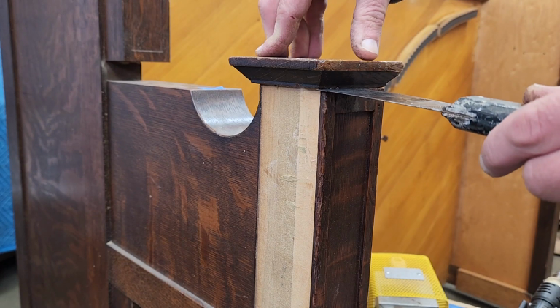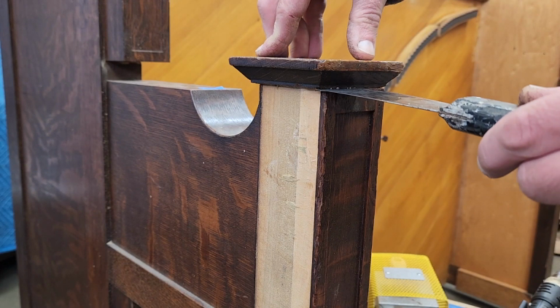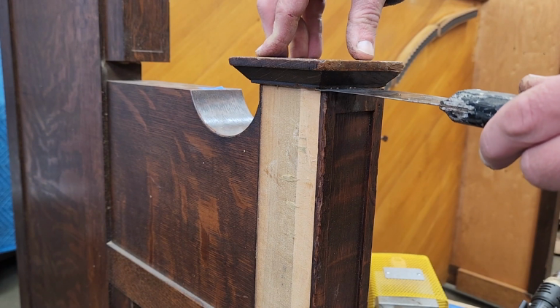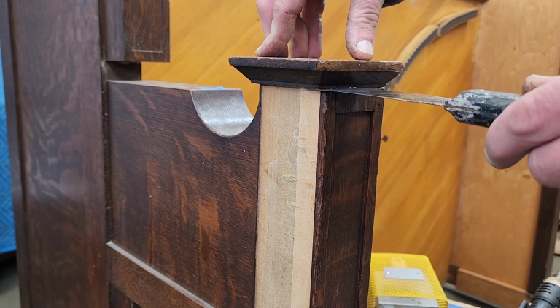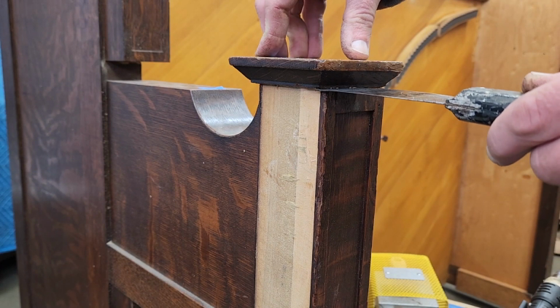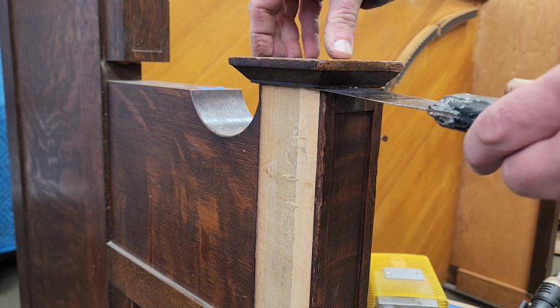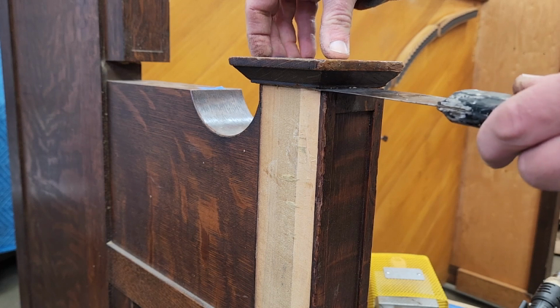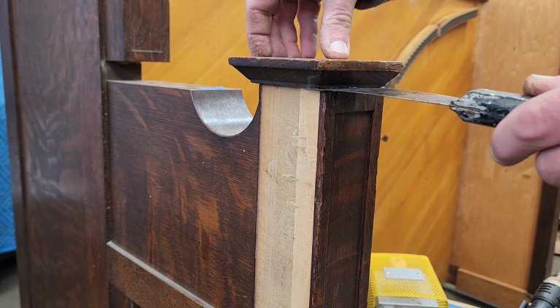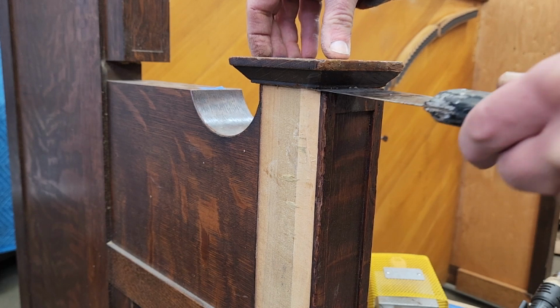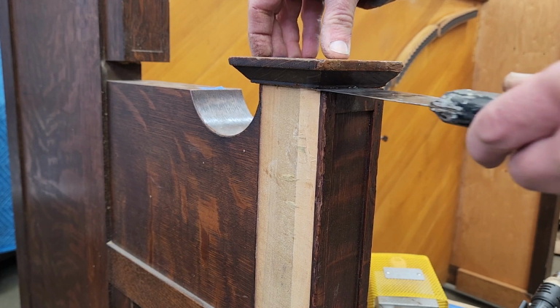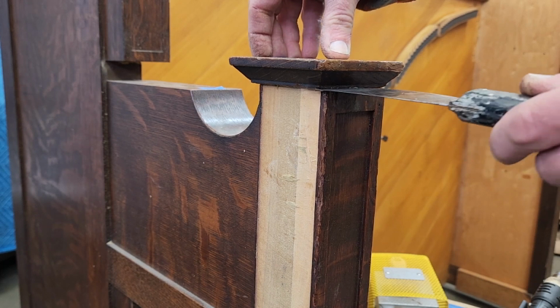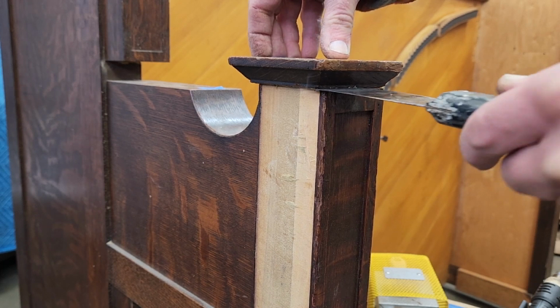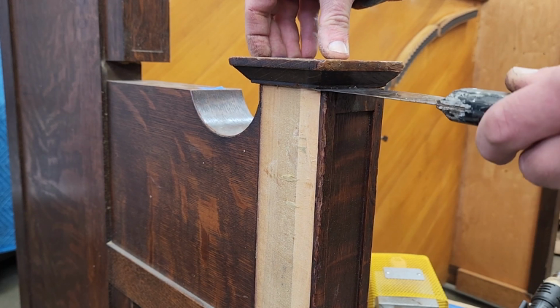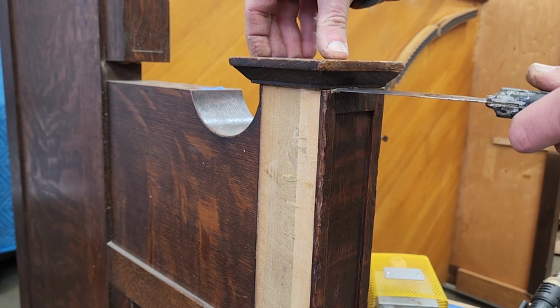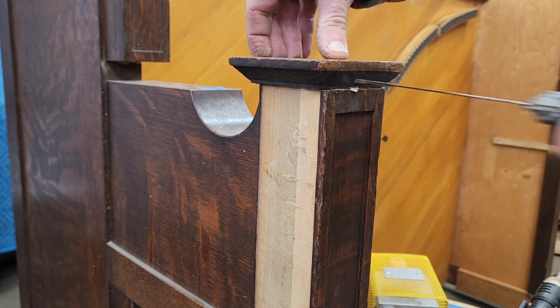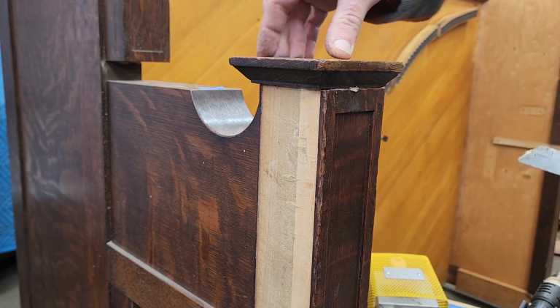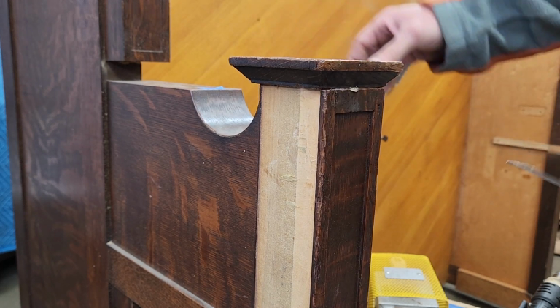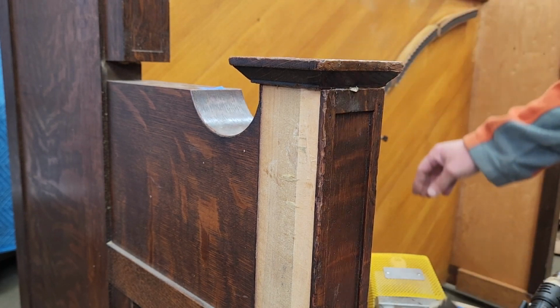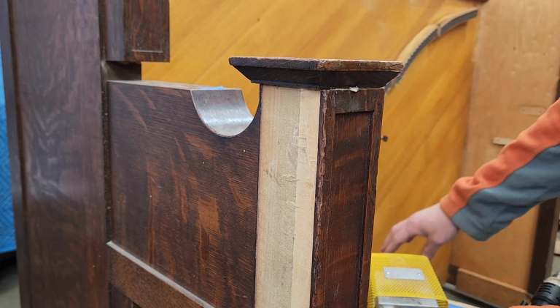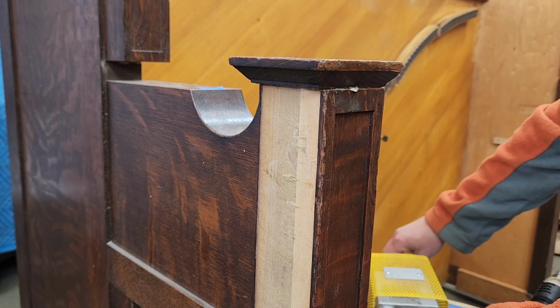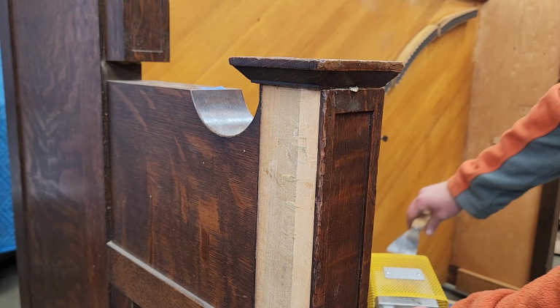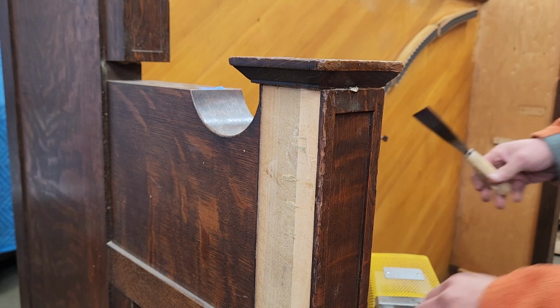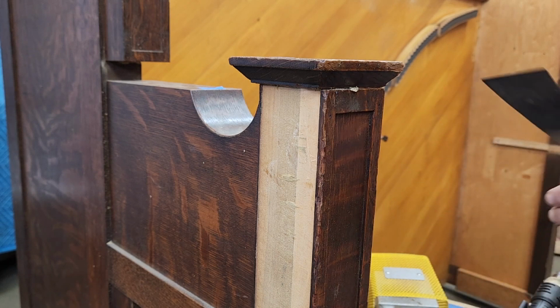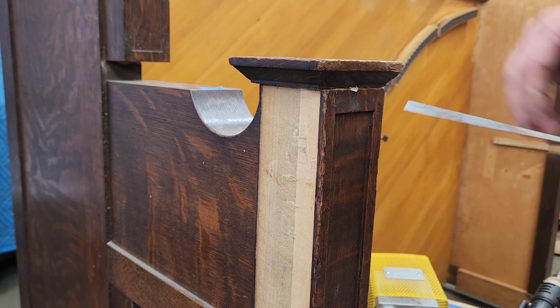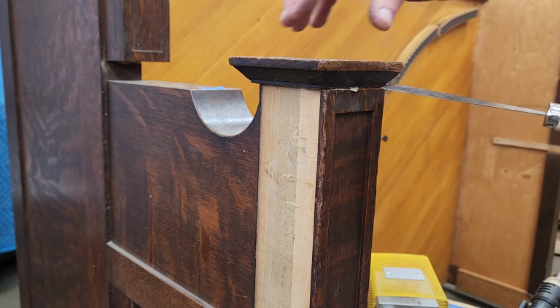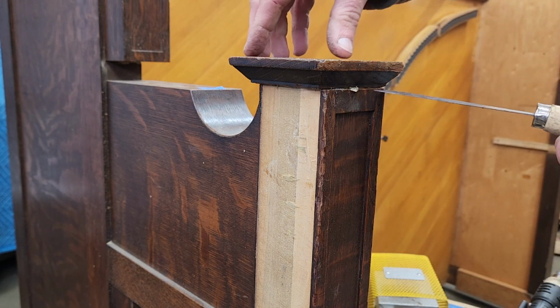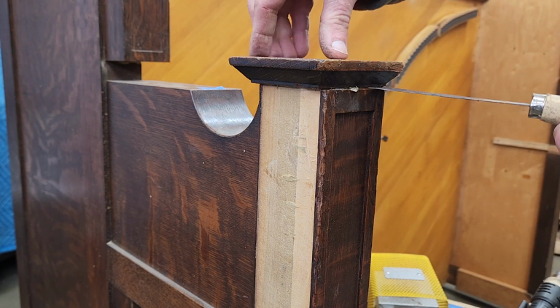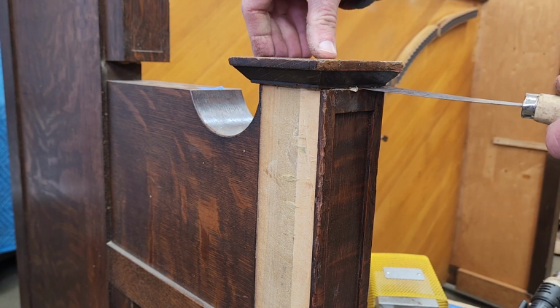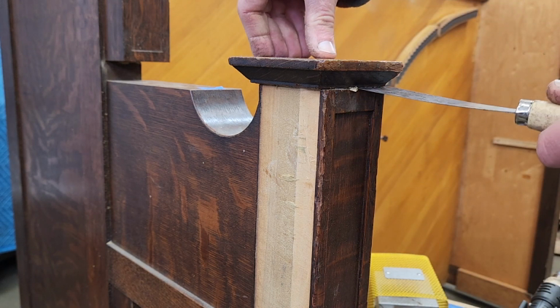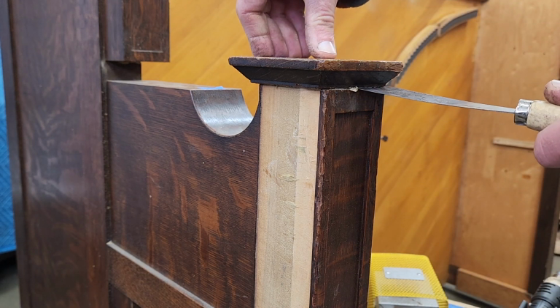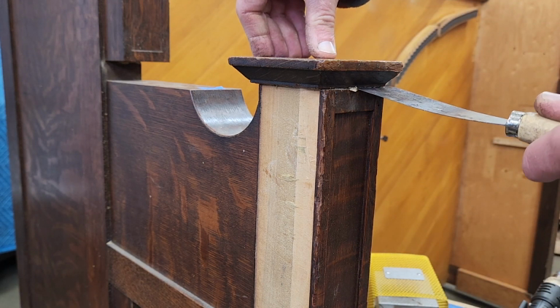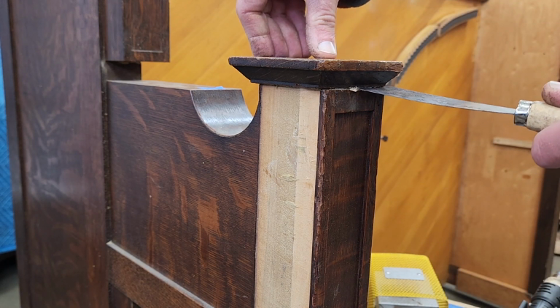I use an electric oven to heat my putty knives. The hot blades help separate the glue at the glue joint. I think this part was the way to go — I think this would be simple if it's stable.